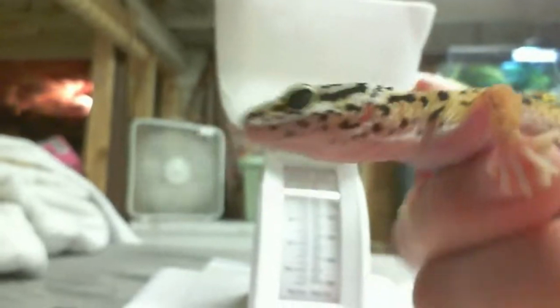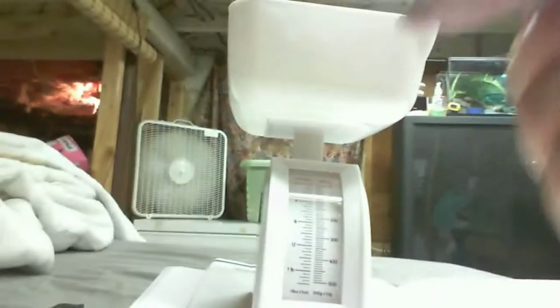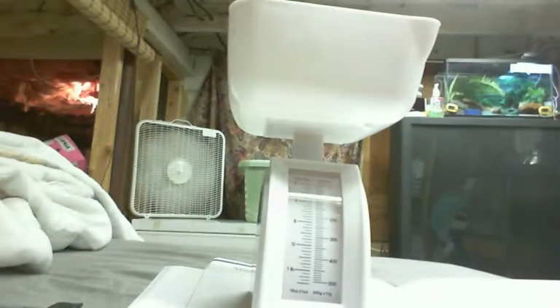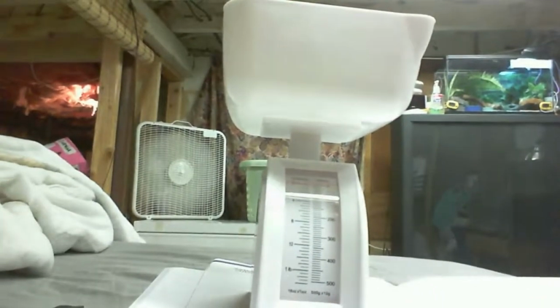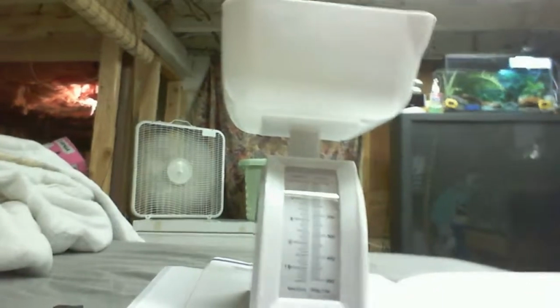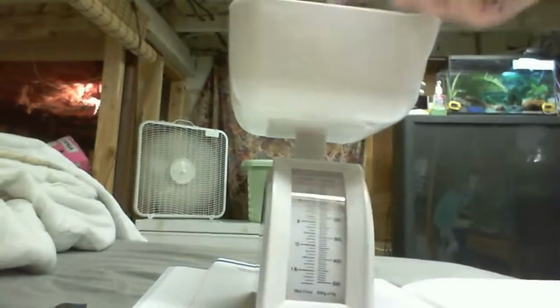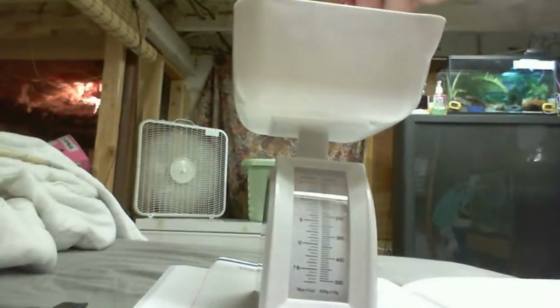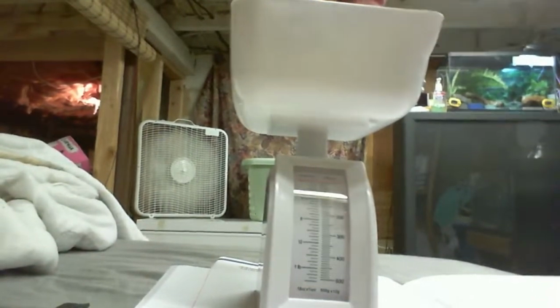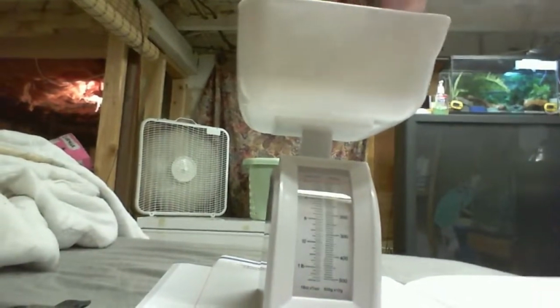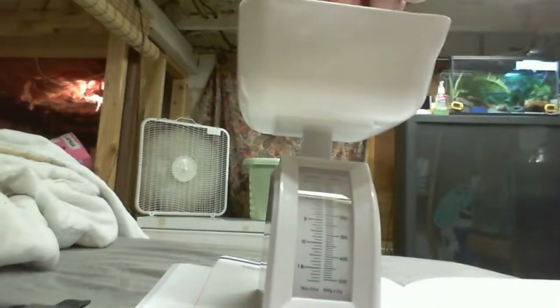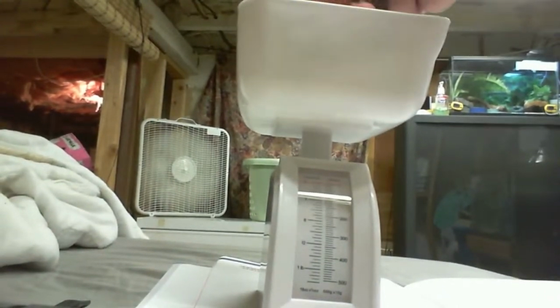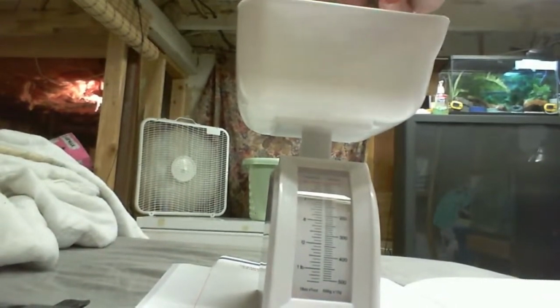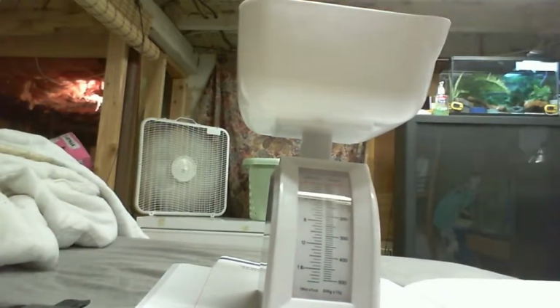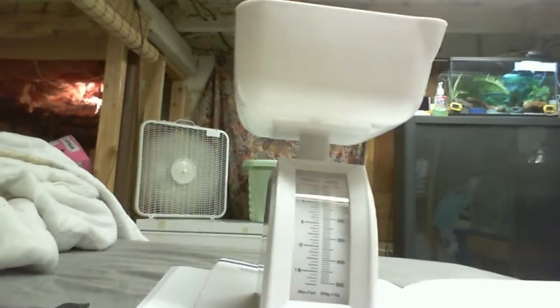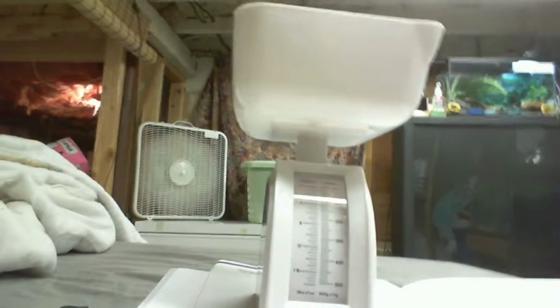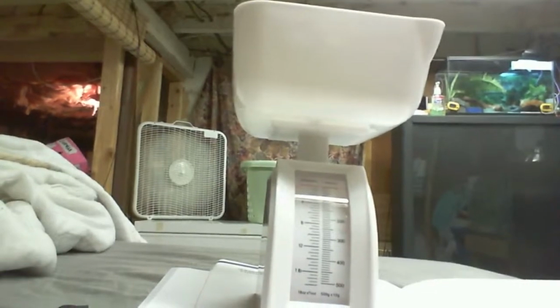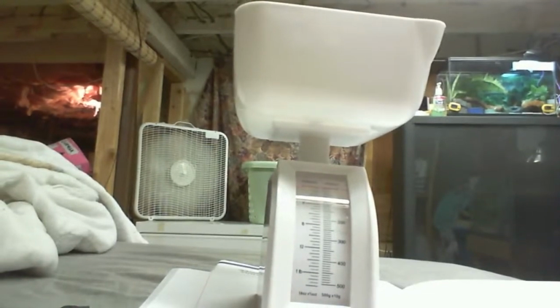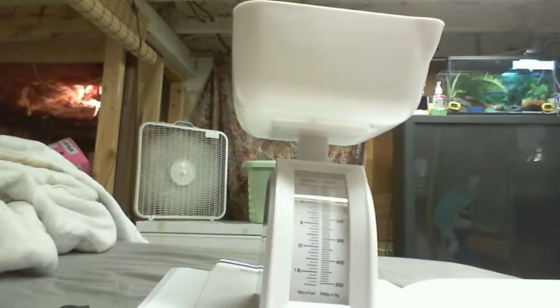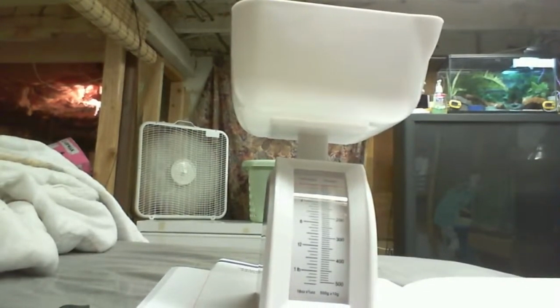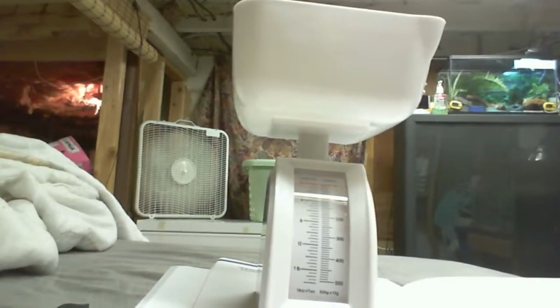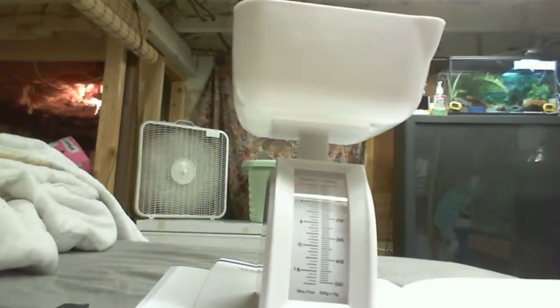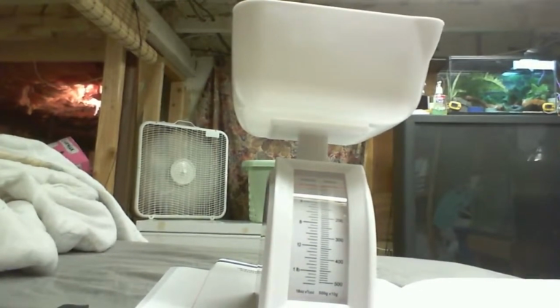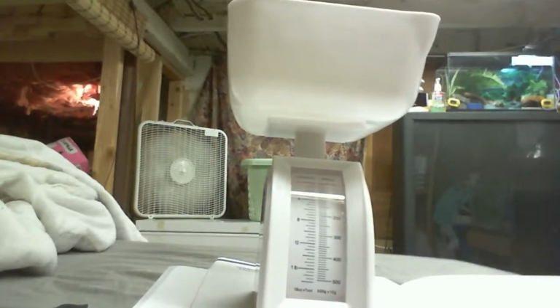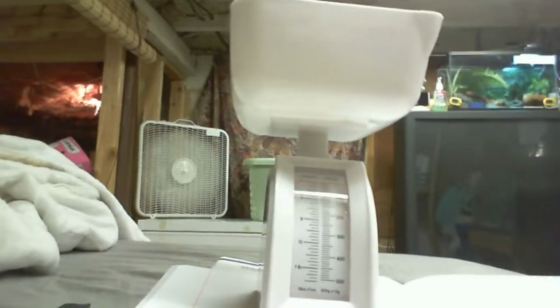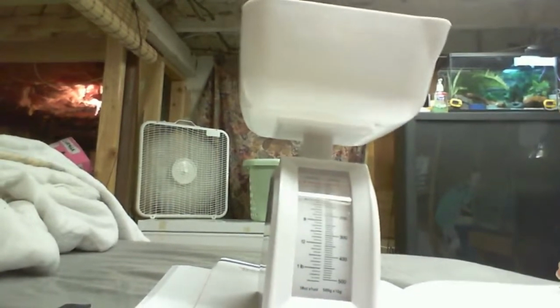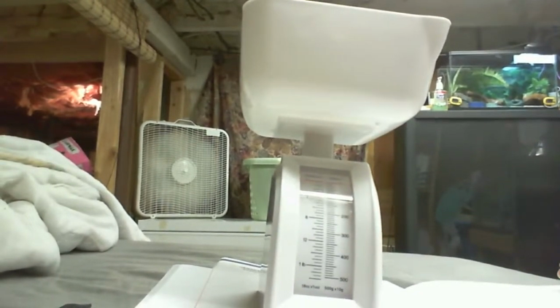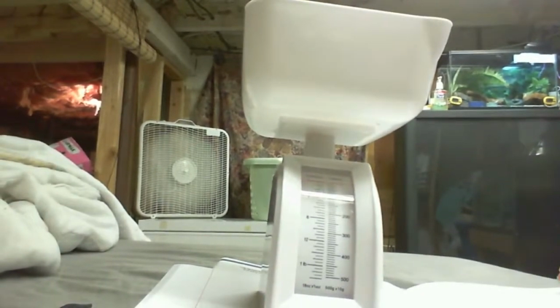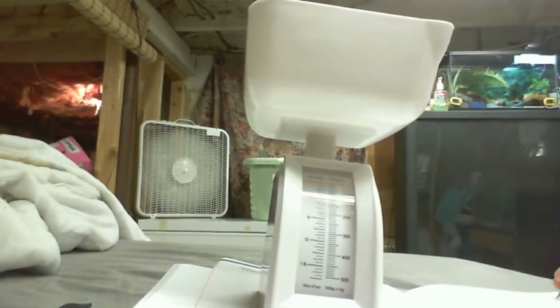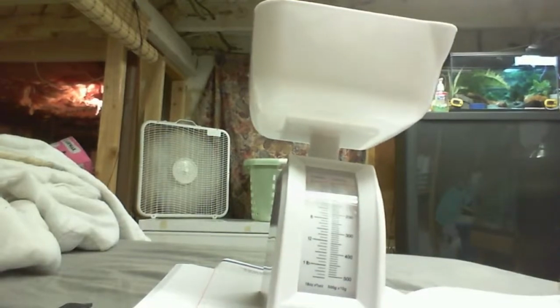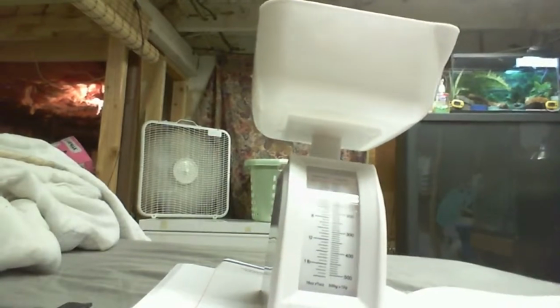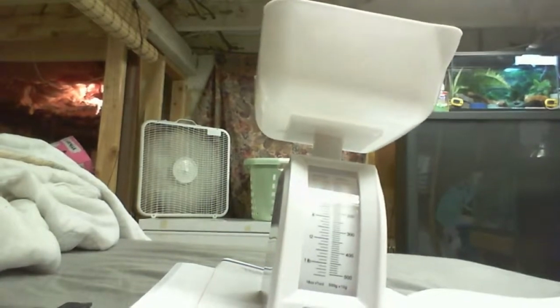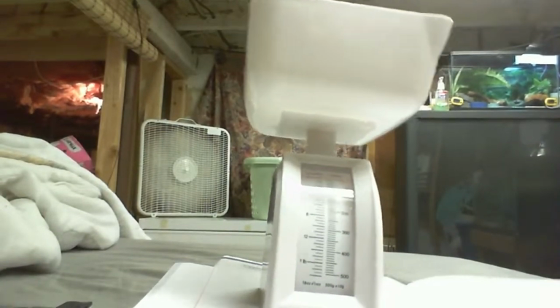So he's first up in the little weigh-er. Here it goes, Squigs. You're like 10 grams. Alright, hold on. 10 grams.